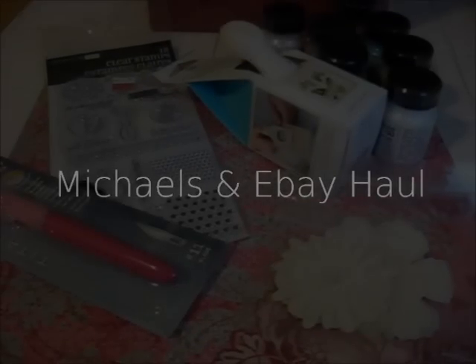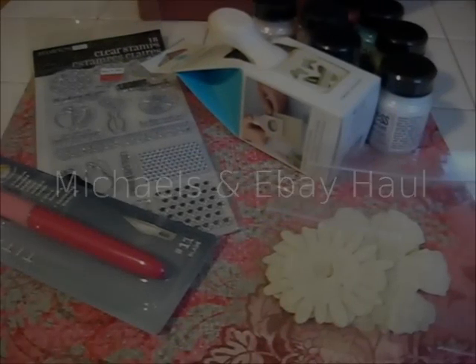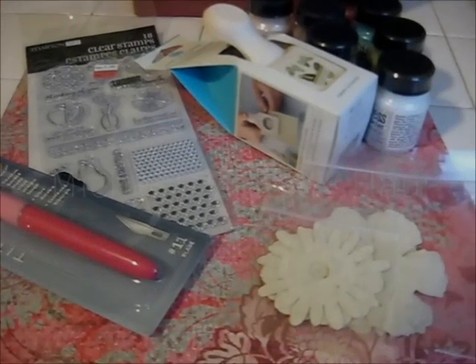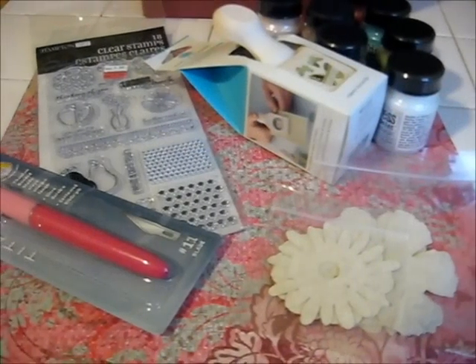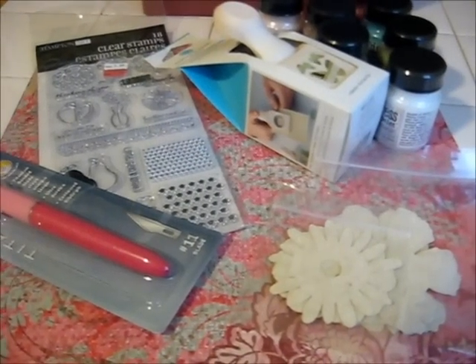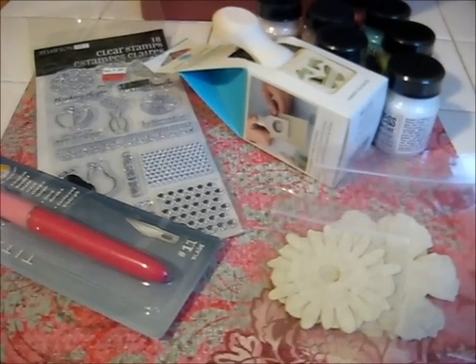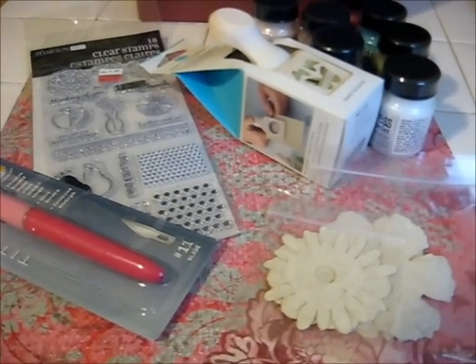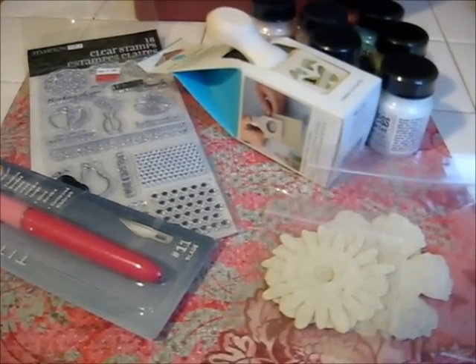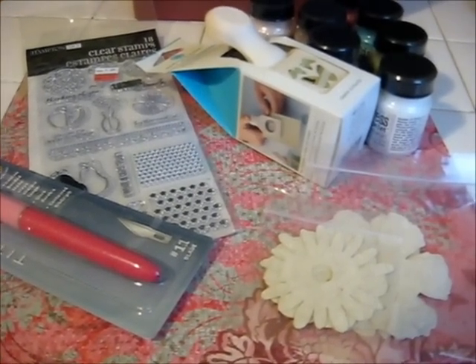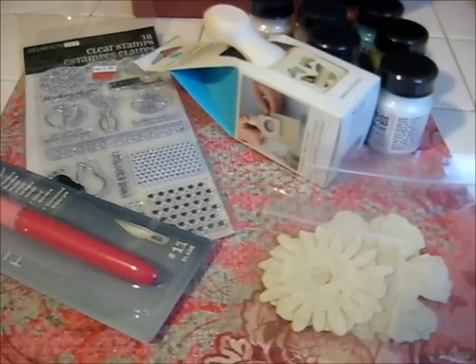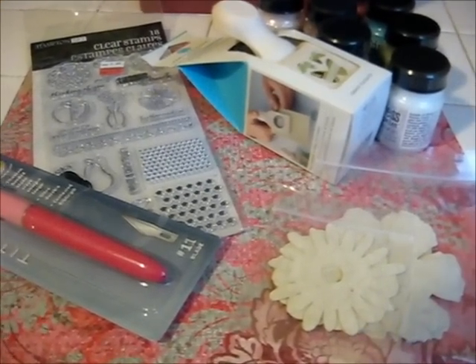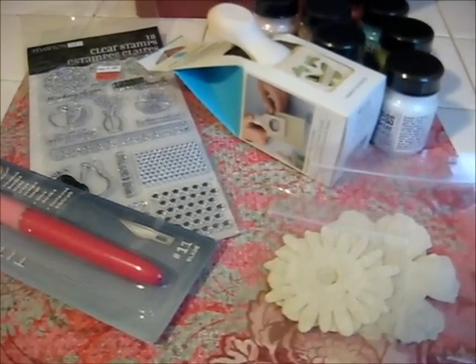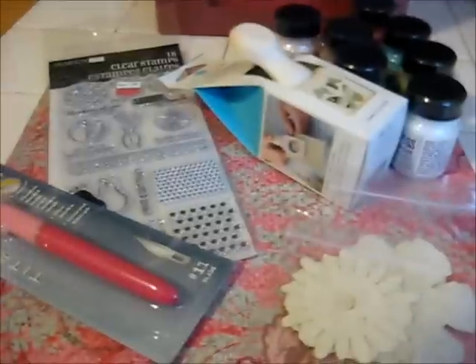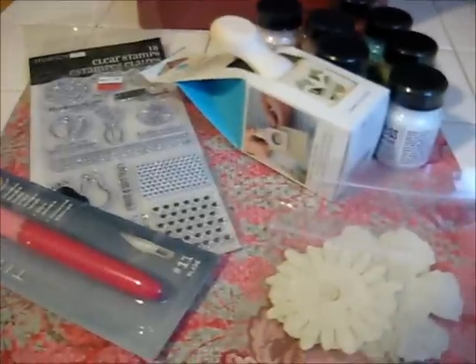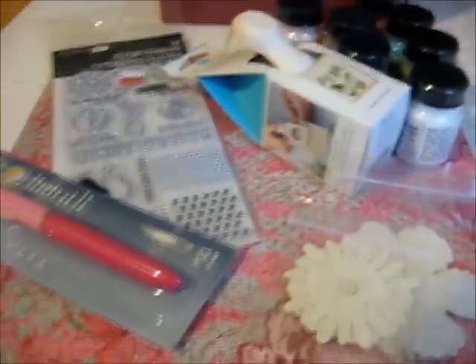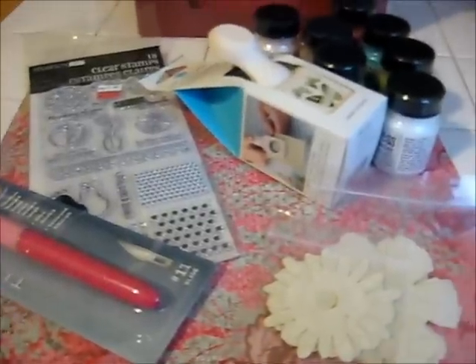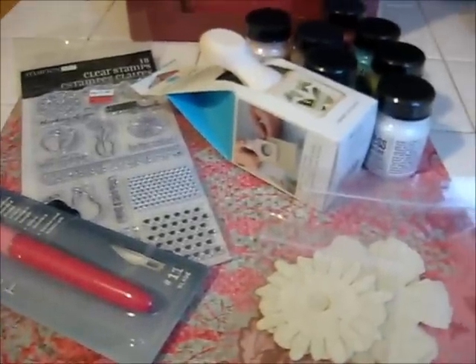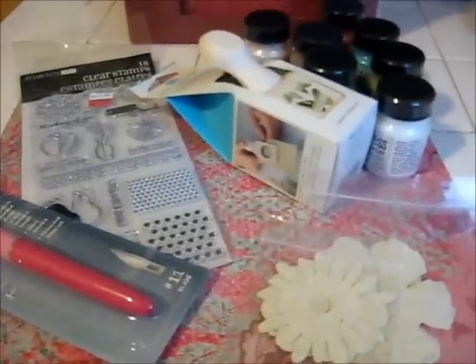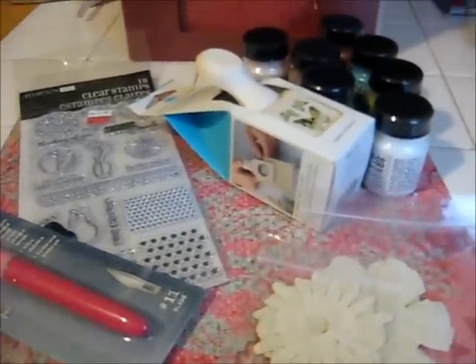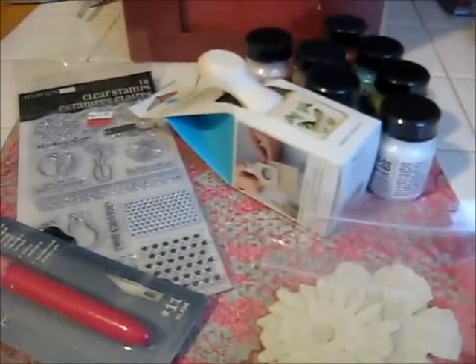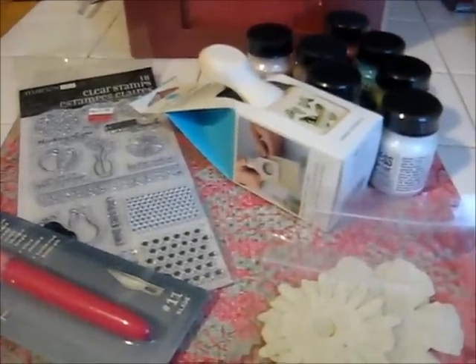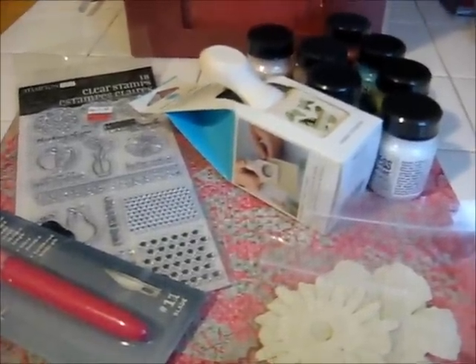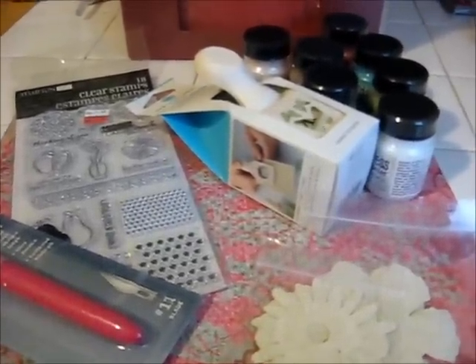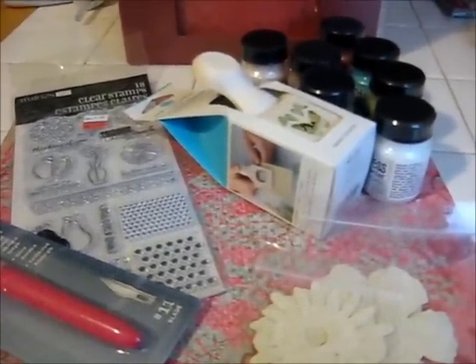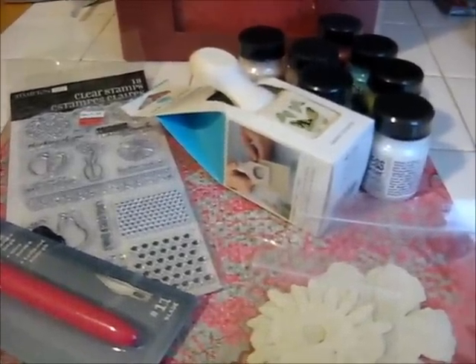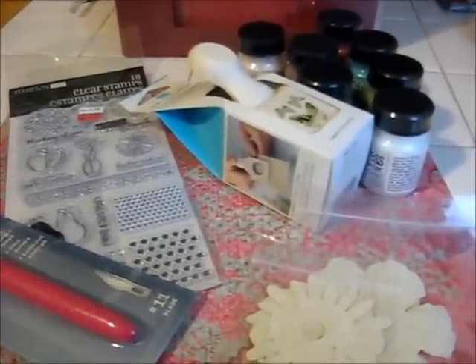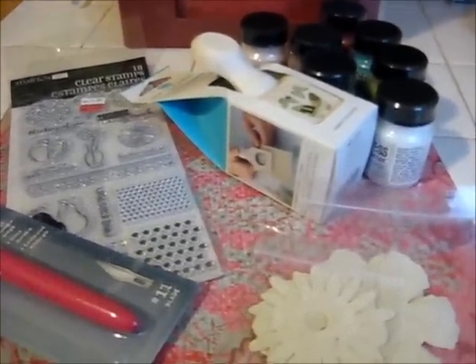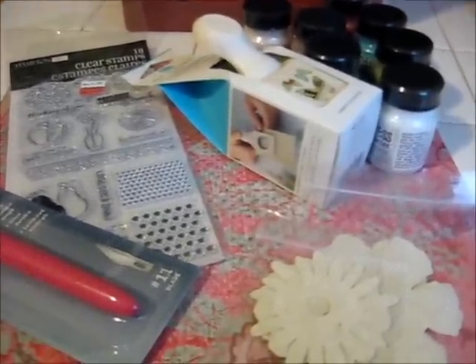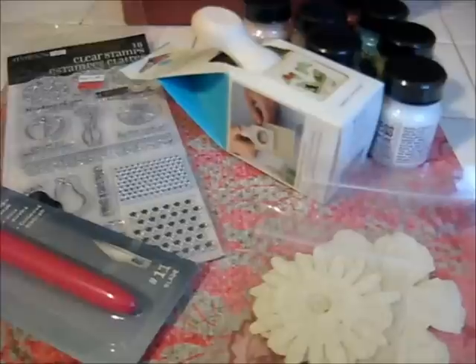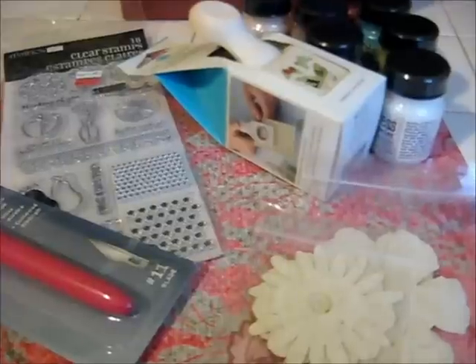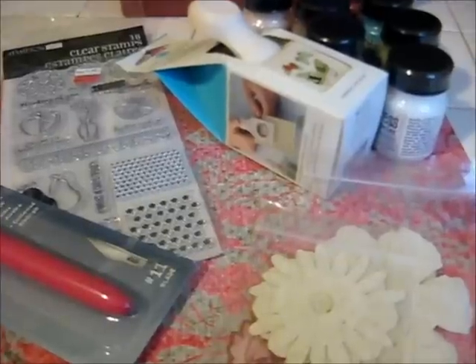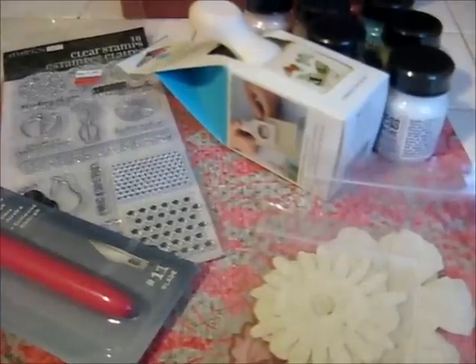Hi everyone, it's Michelle. Happy National Scrapbooking Day! I just have a small haul of some things that have accumulated over the last couple days. I'll go through them really quickly and then I'll show you what the next project is for me today.